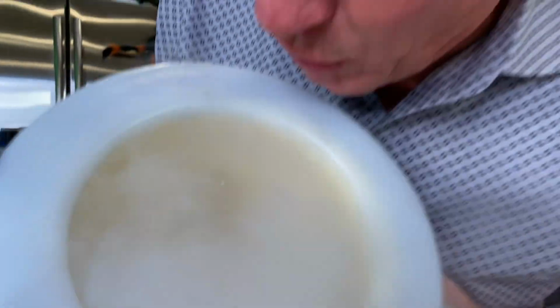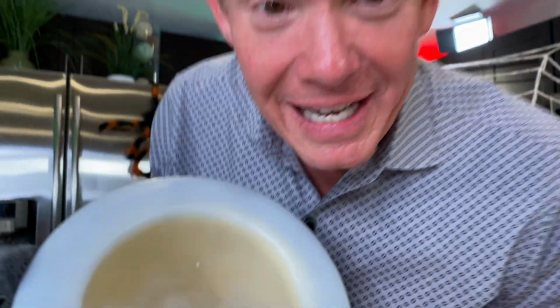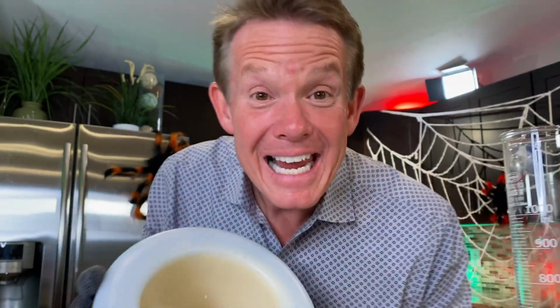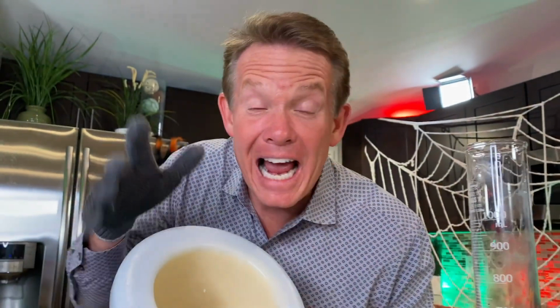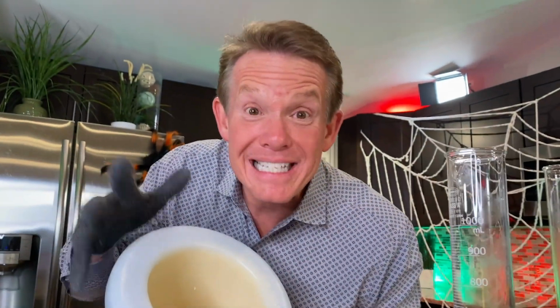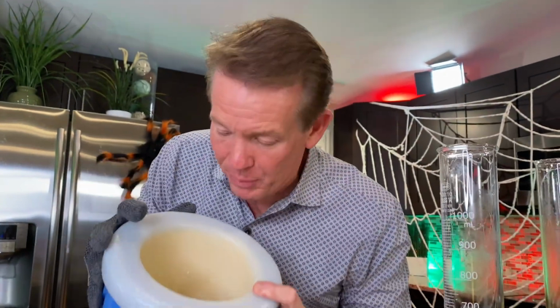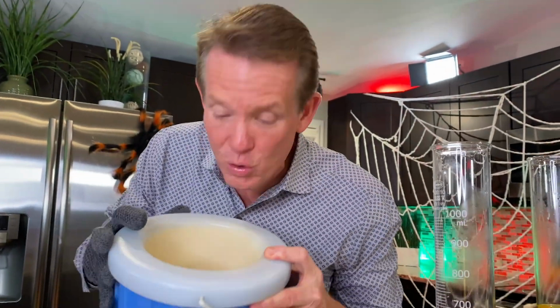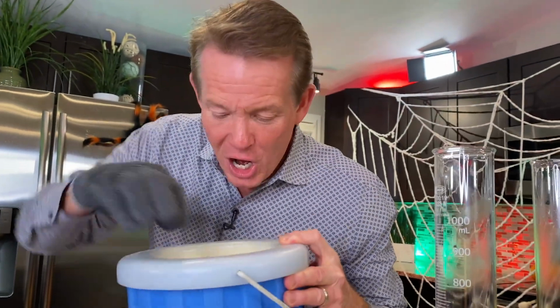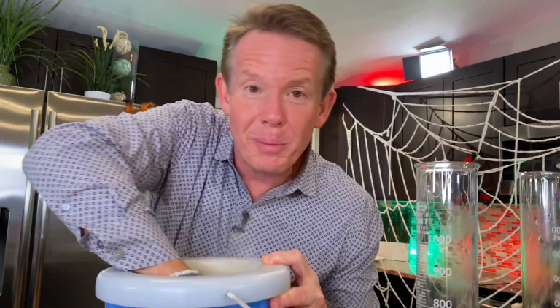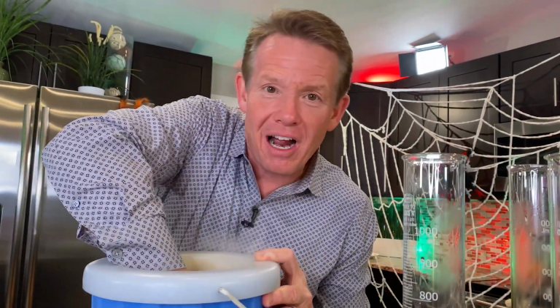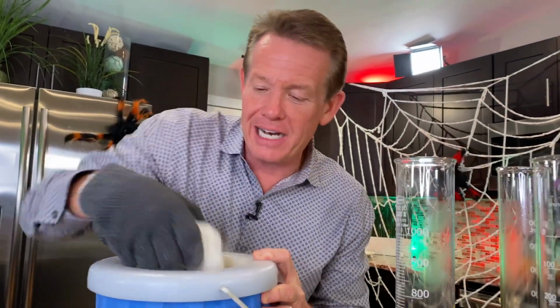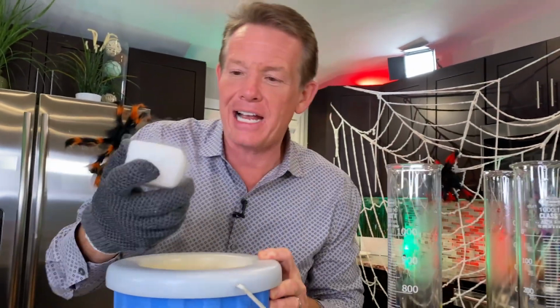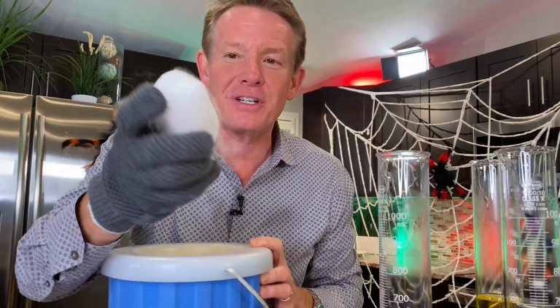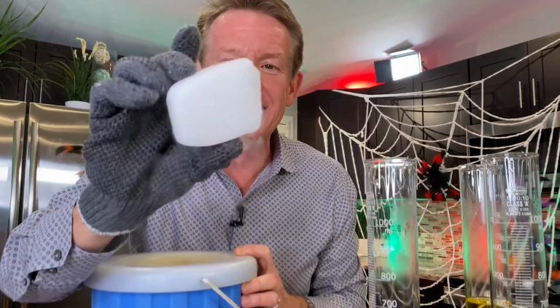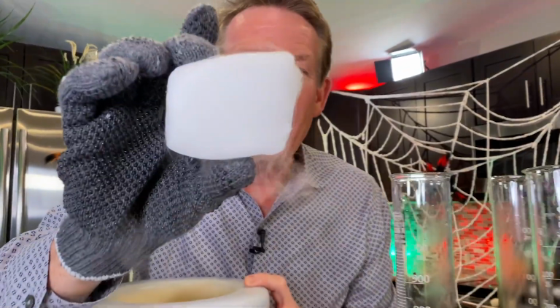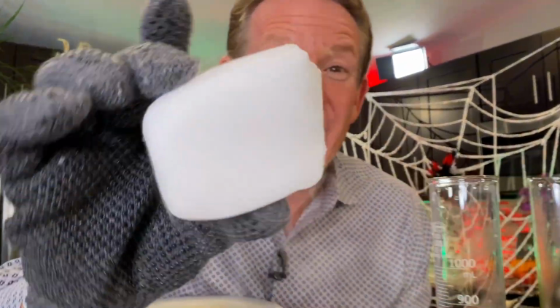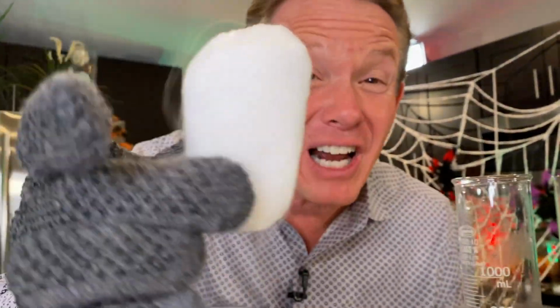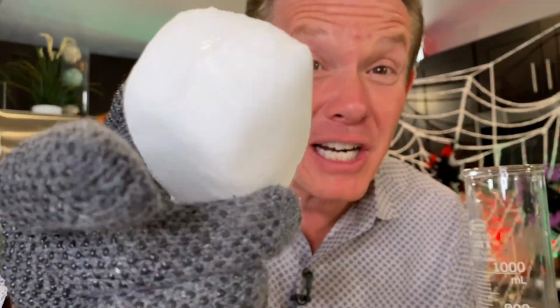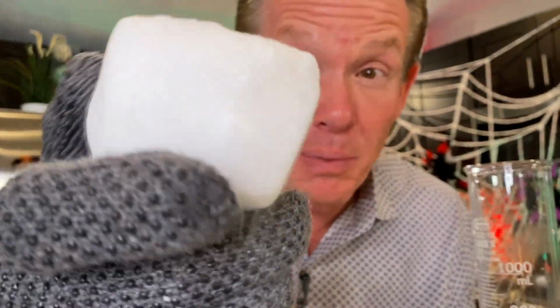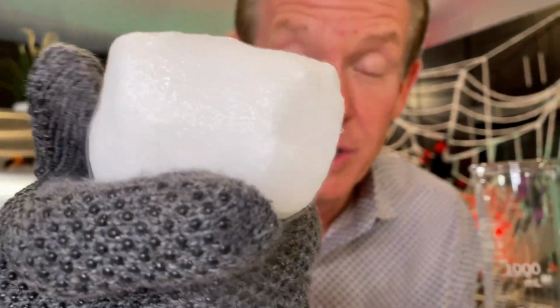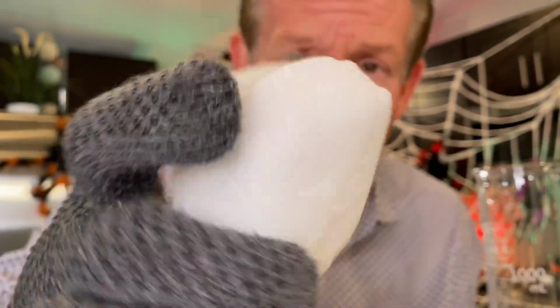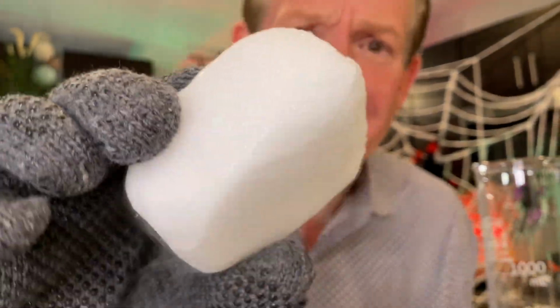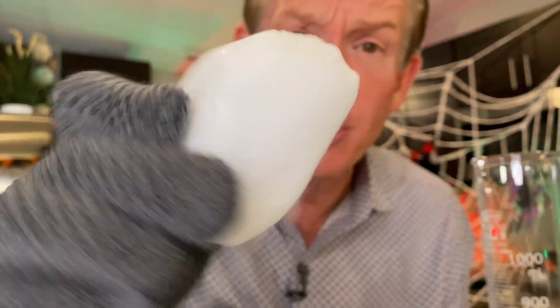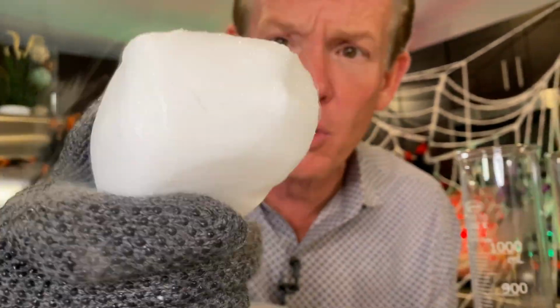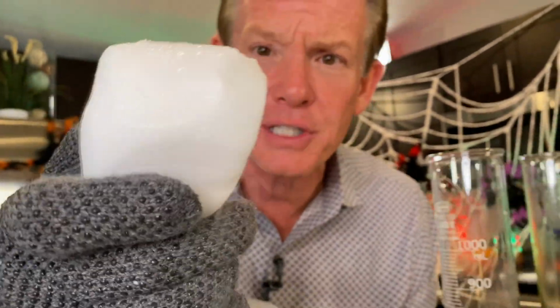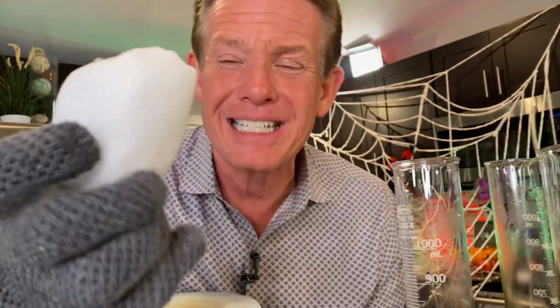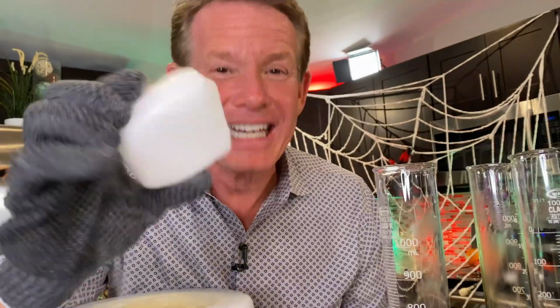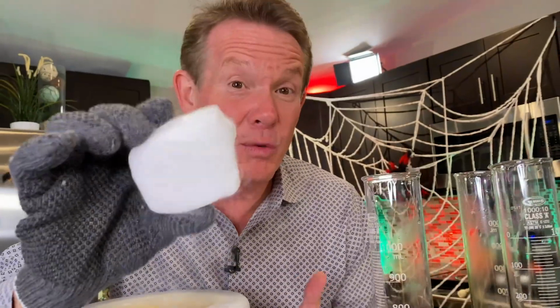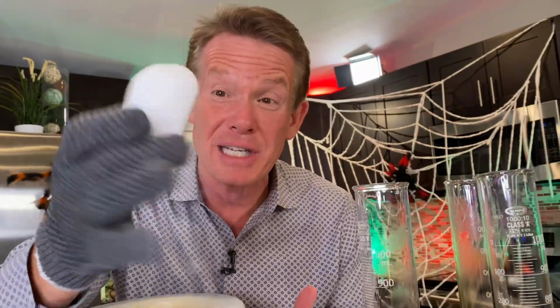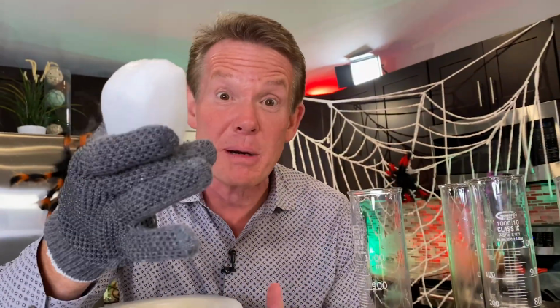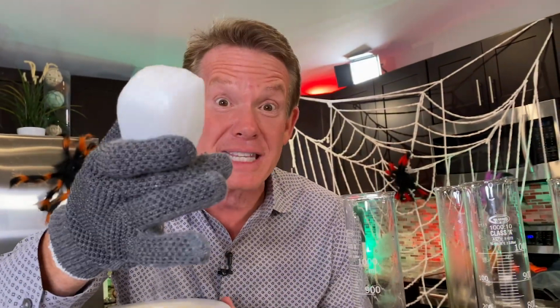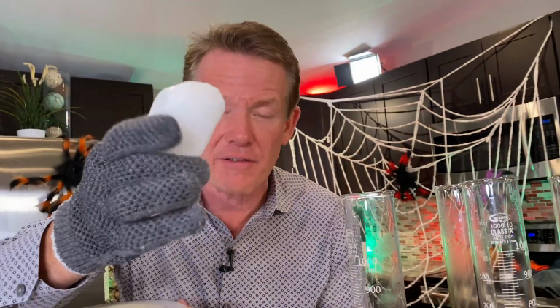Dry ice — it's a Halloween staple. Frozen carbon dioxide gas. Would you look at this? A material 110 degrees below zero Fahrenheit, 78 degrees below zero Celsius. Can't touch it with your skin — that's why I'm using this glove here.